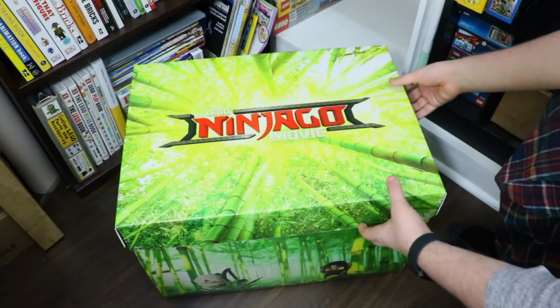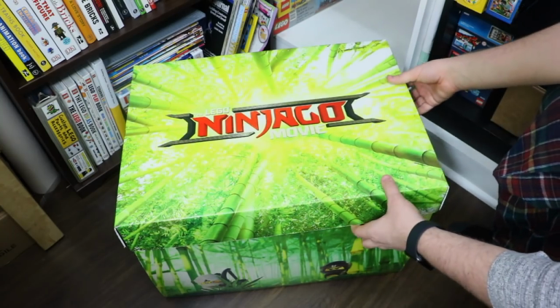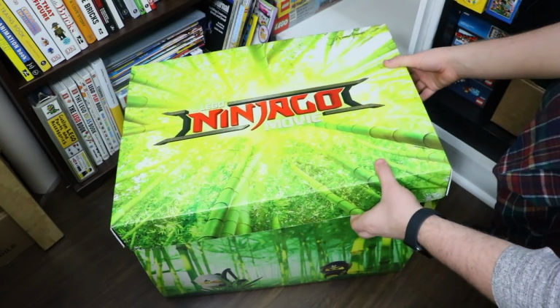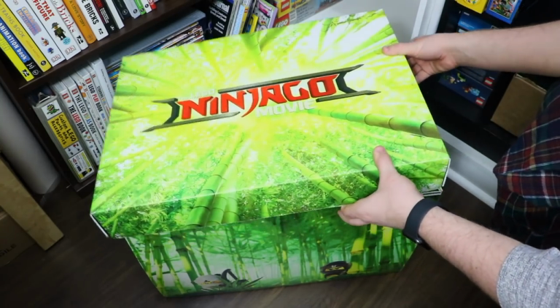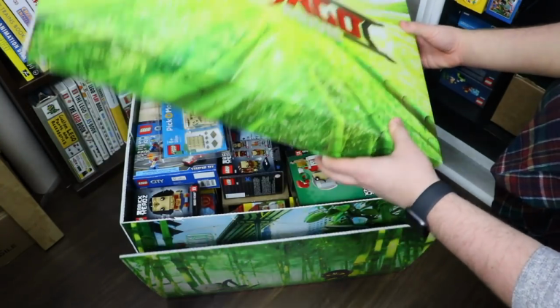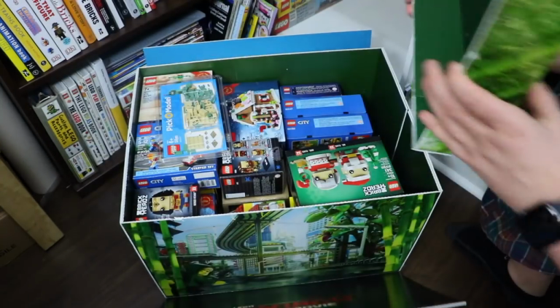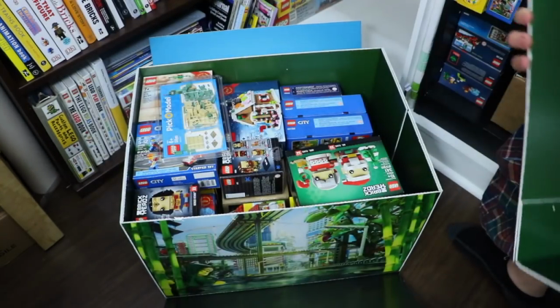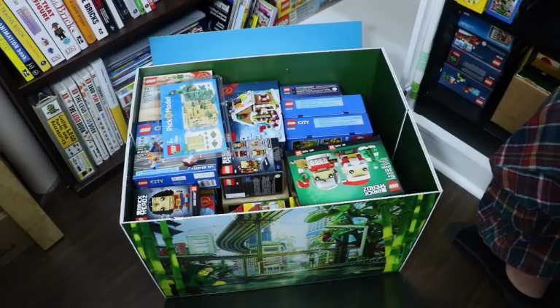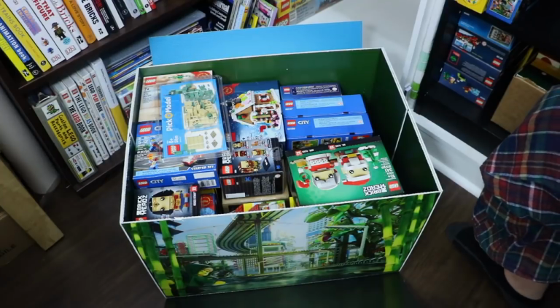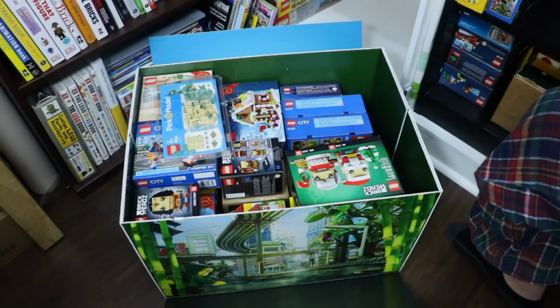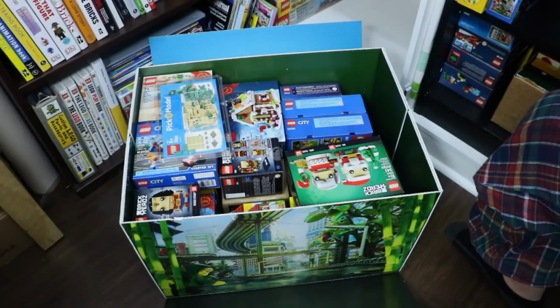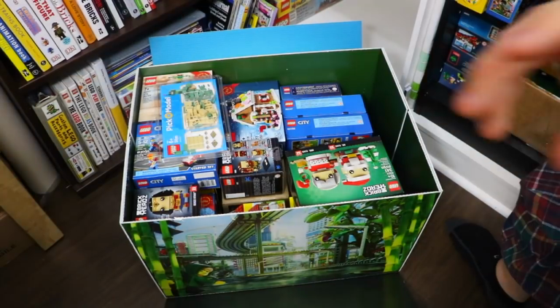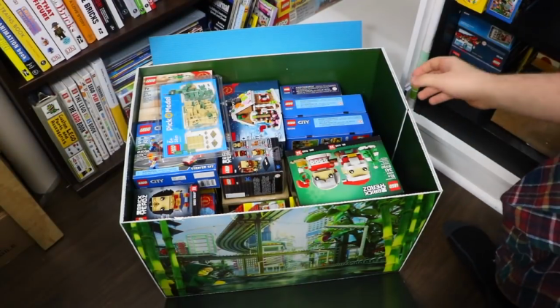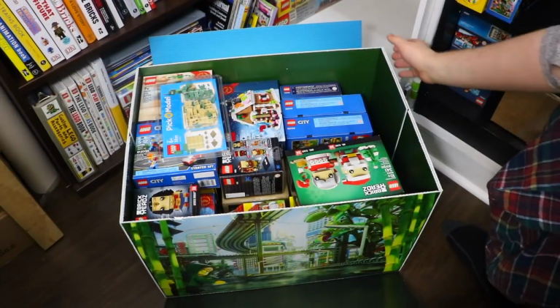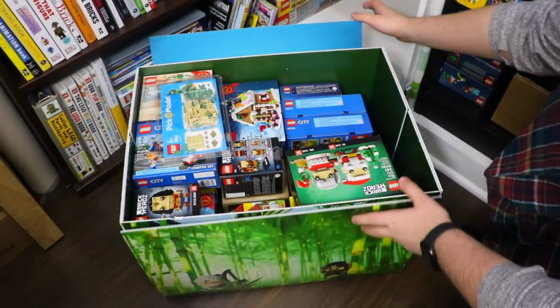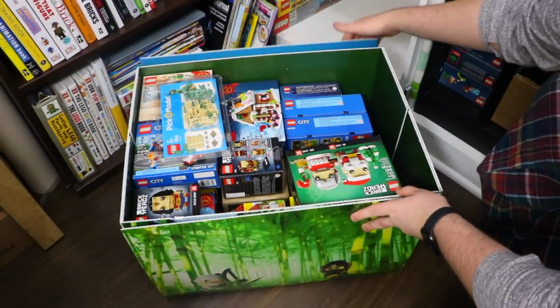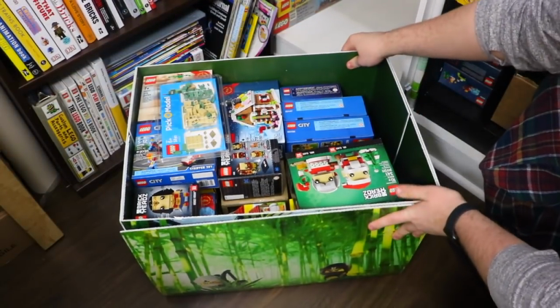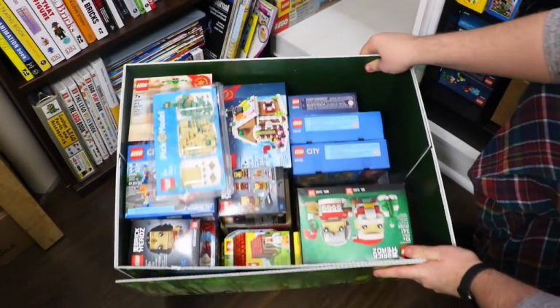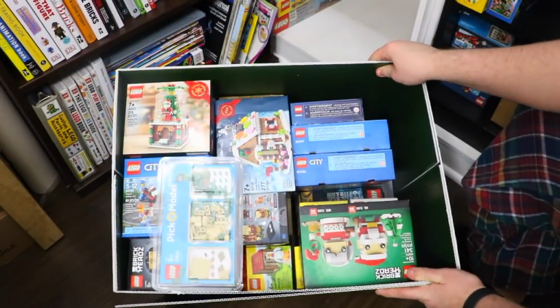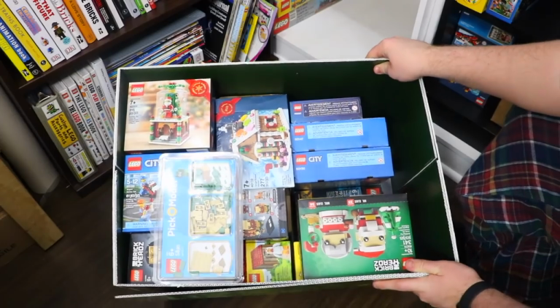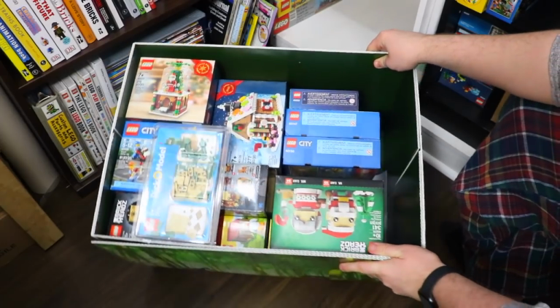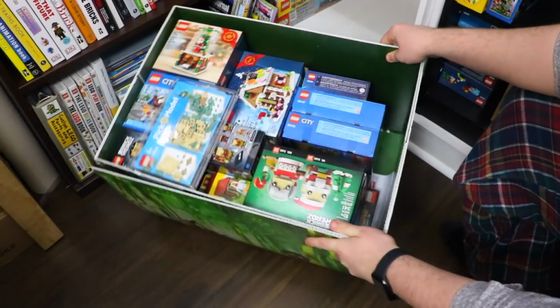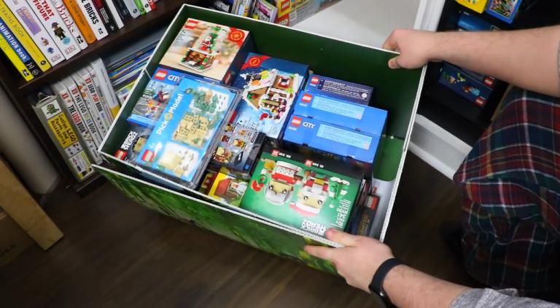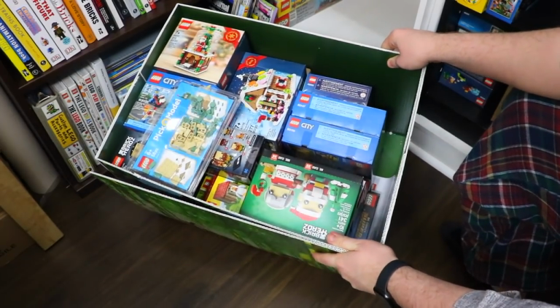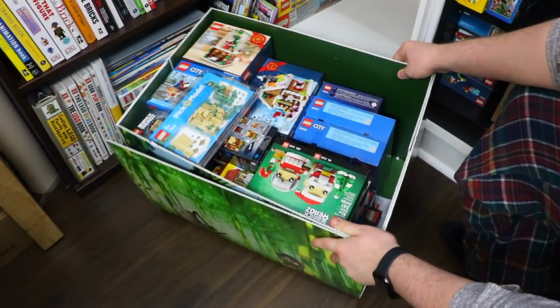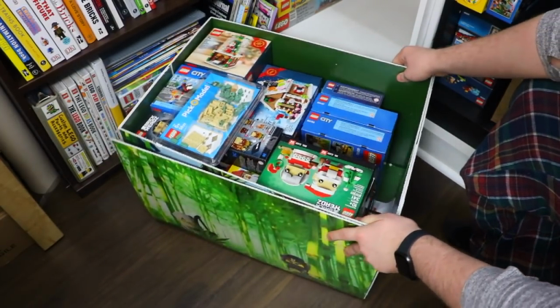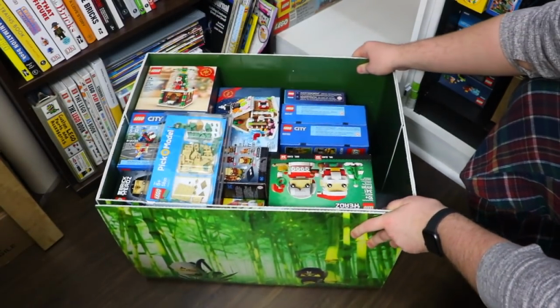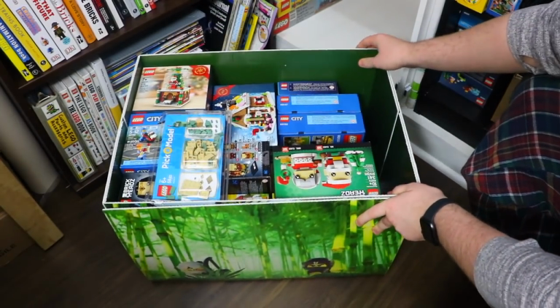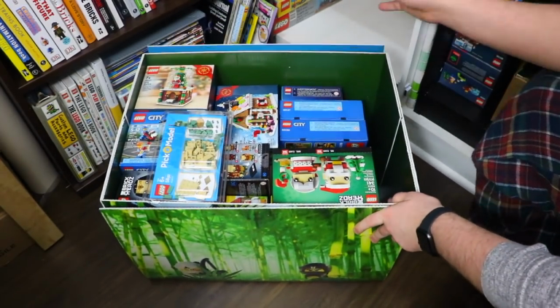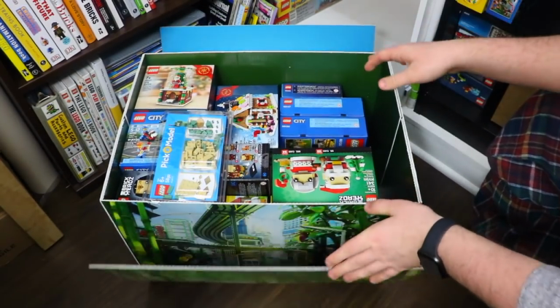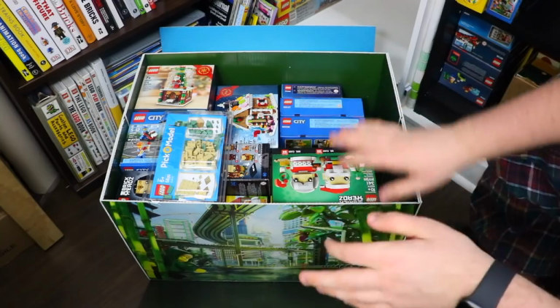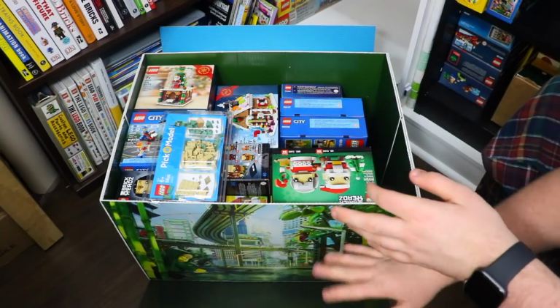So I'll take off the lid now and show you everything inside. As you can see, this bin is very full — very full of Lego right to the top. I'm just going to show you every set that I have in there.